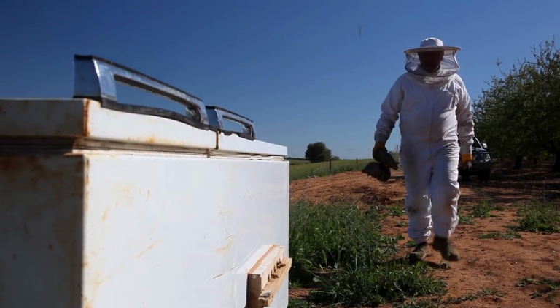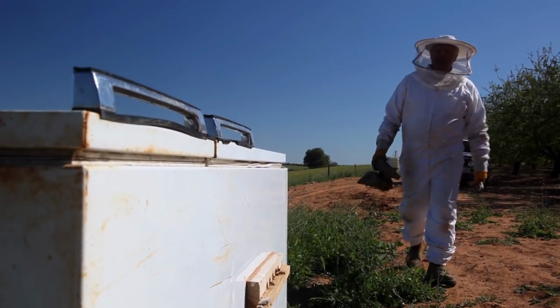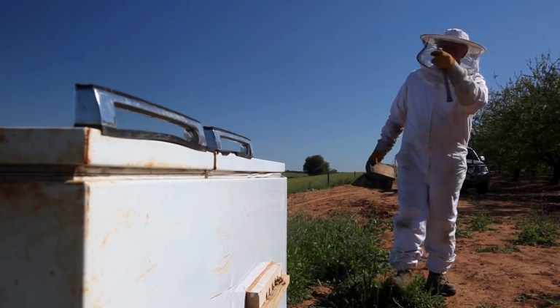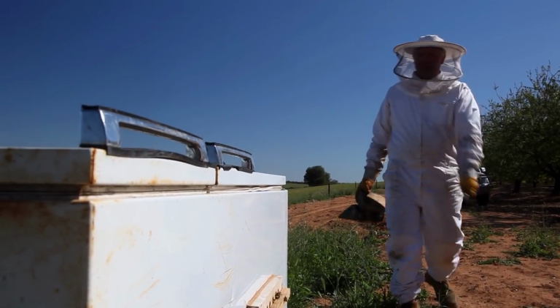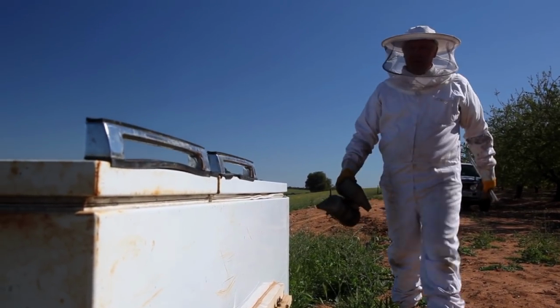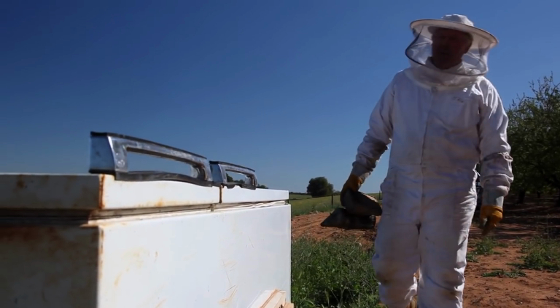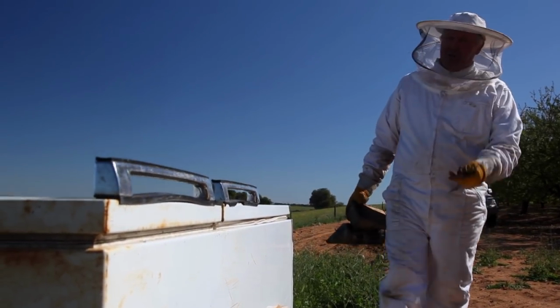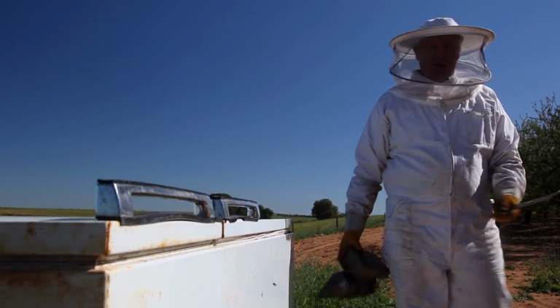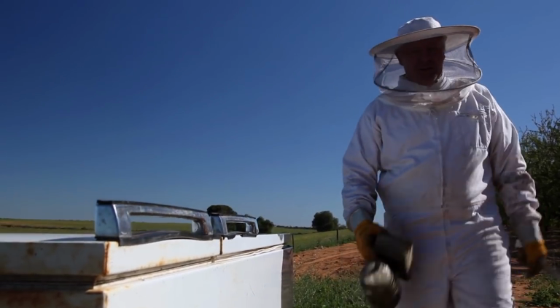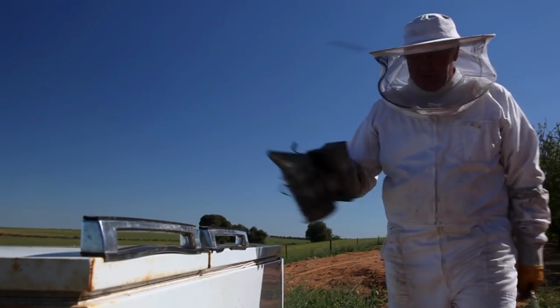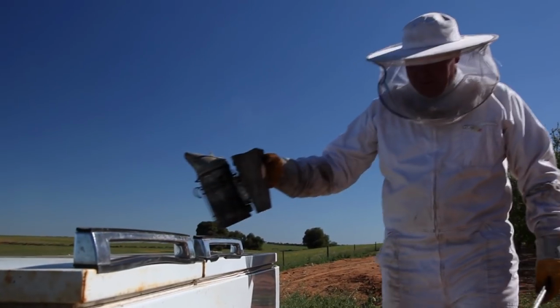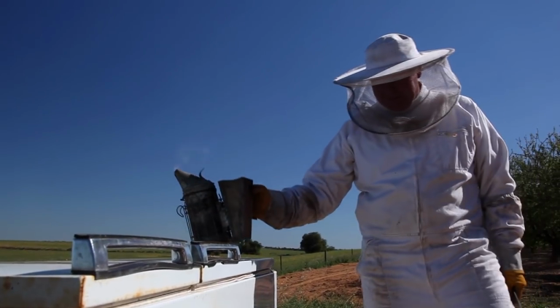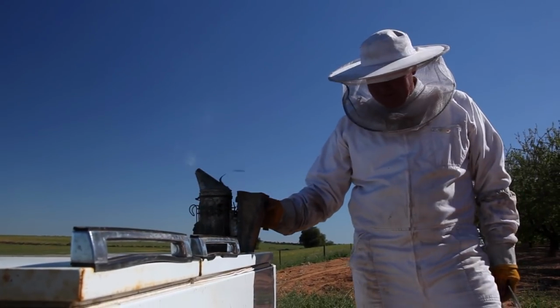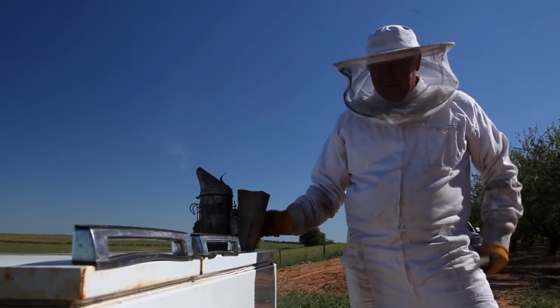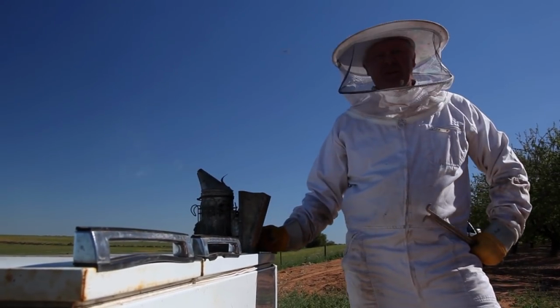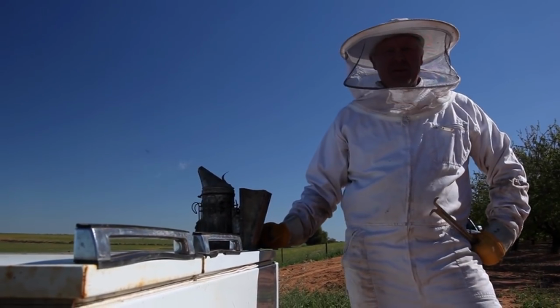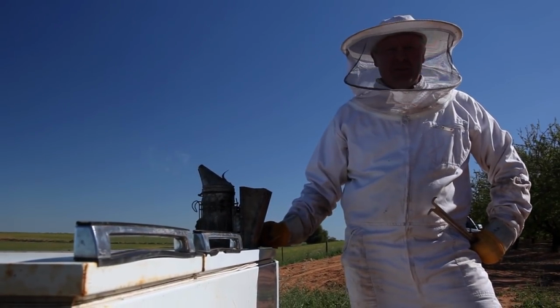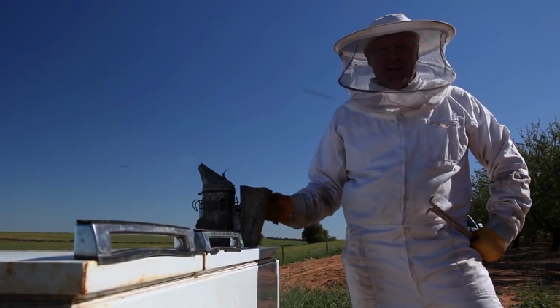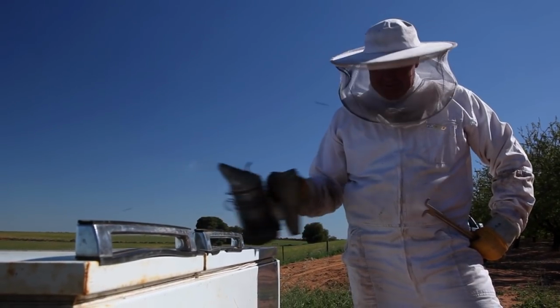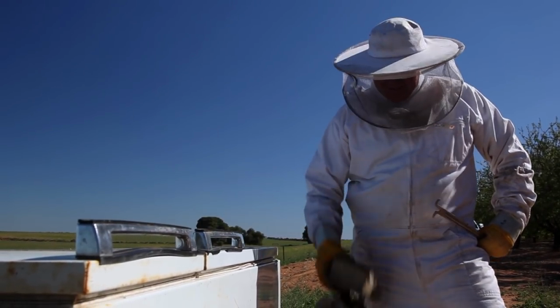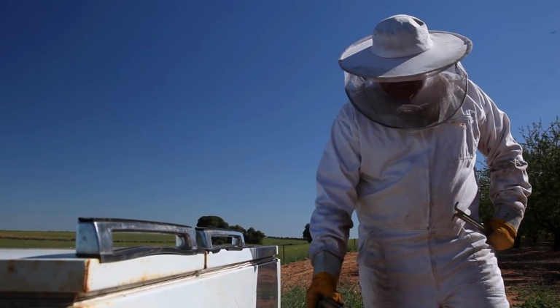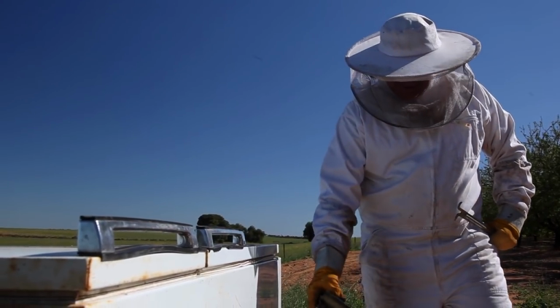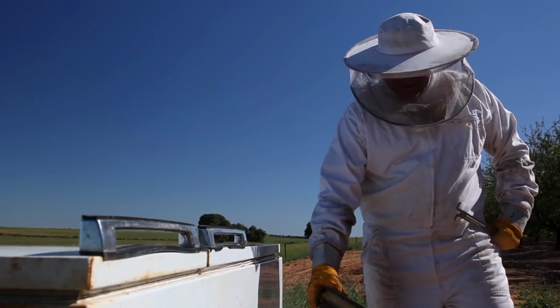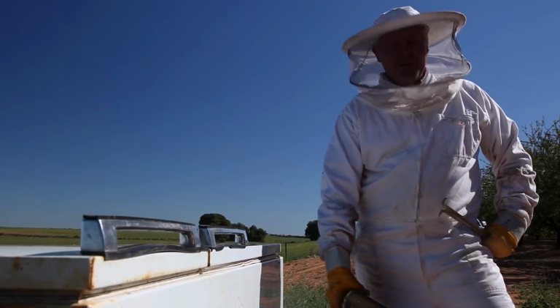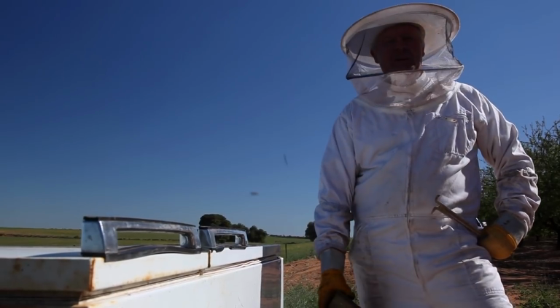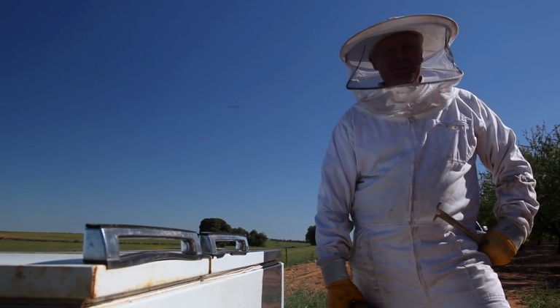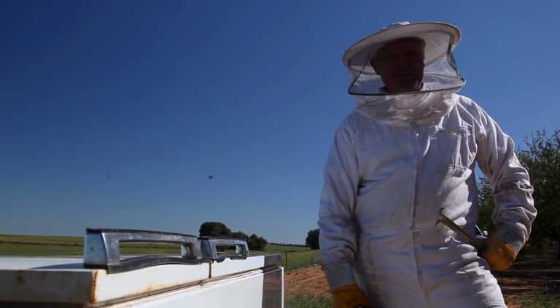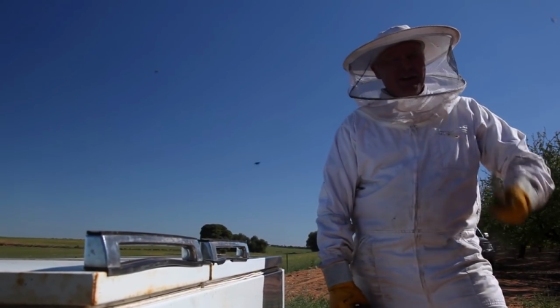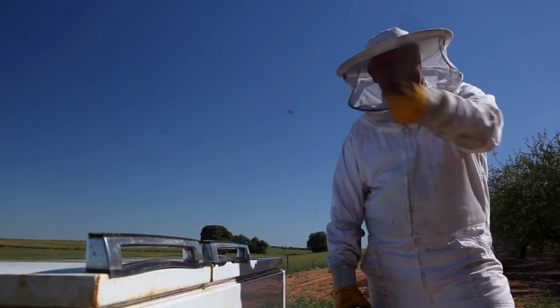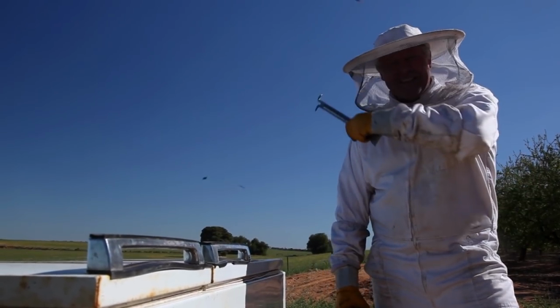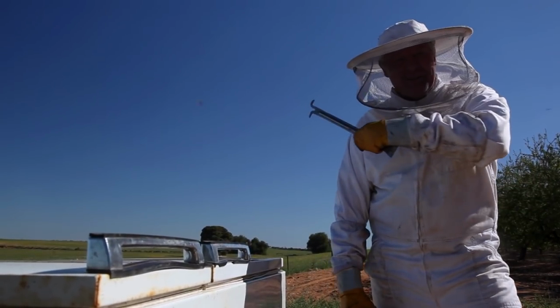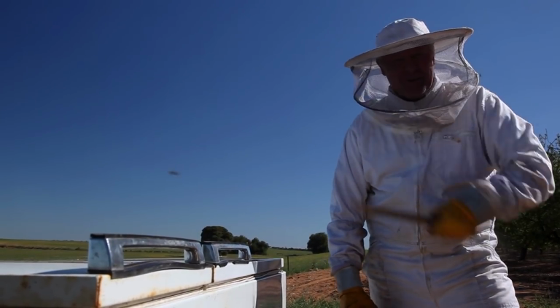We've had a few people that weren't quite sure whether my fridge box was gonna be a success or whether it was gonna be a complete suck. Could be good, could be shit. Well, actually, it's good so far.